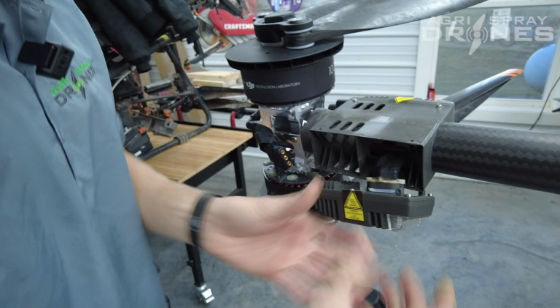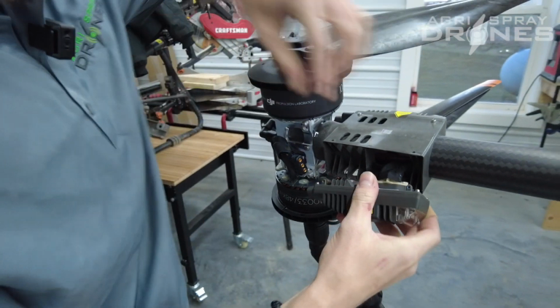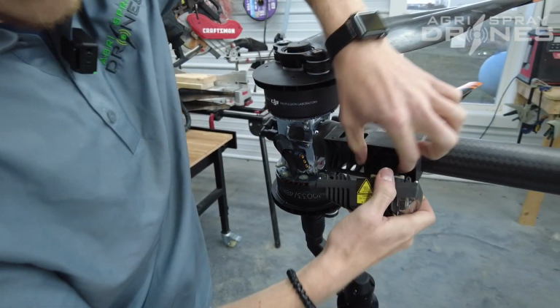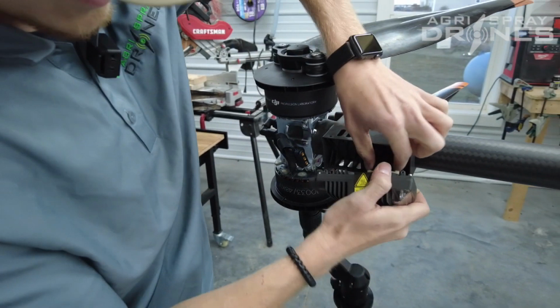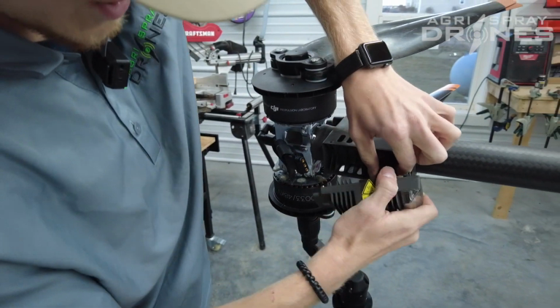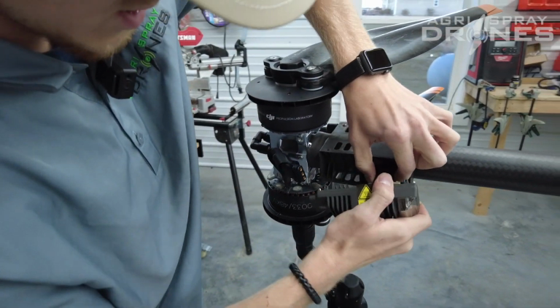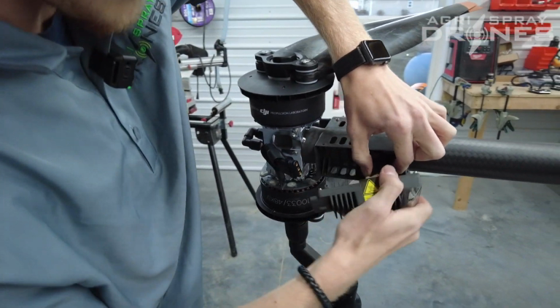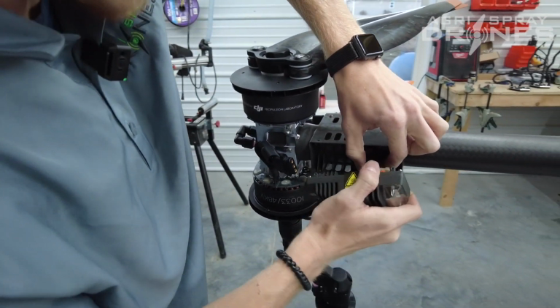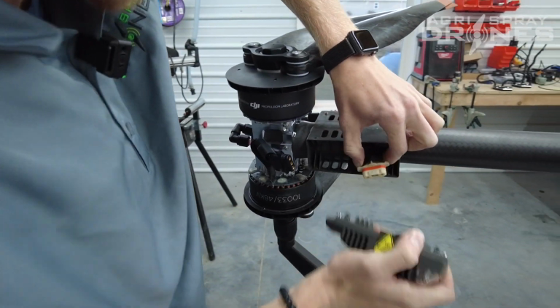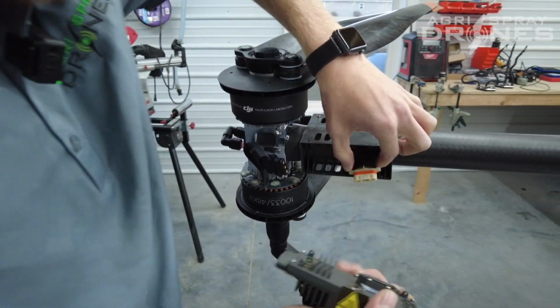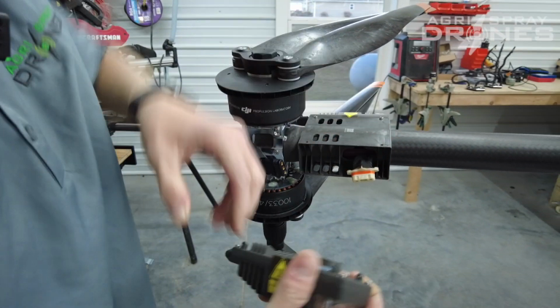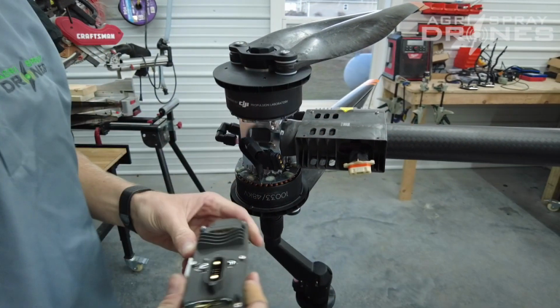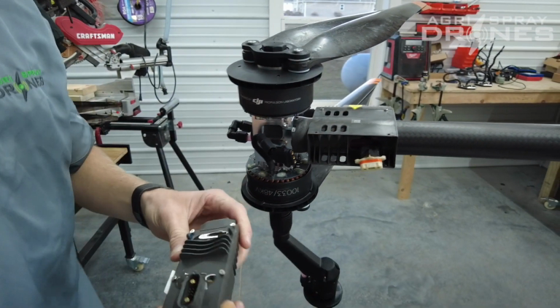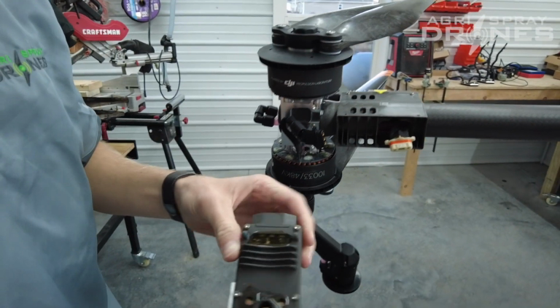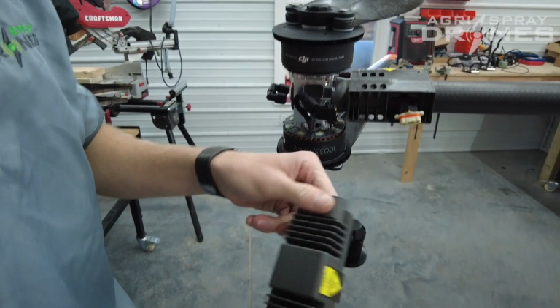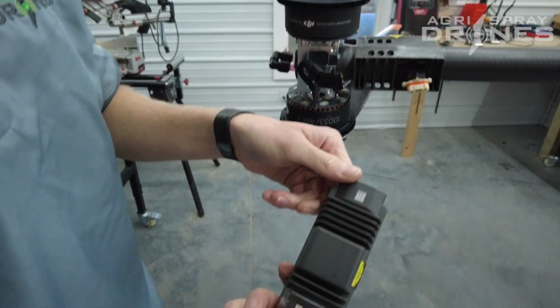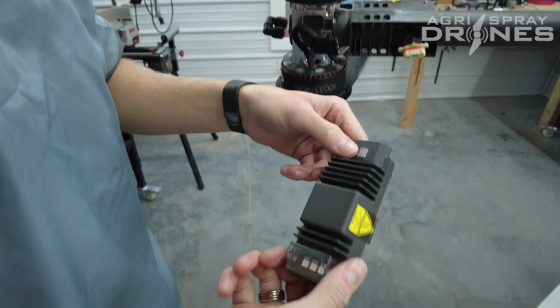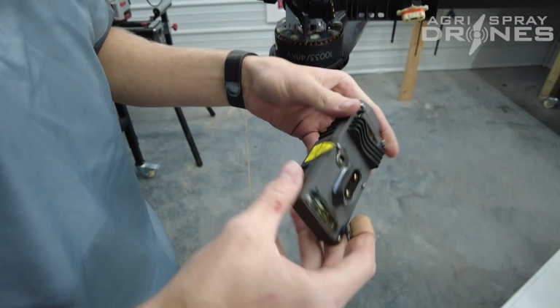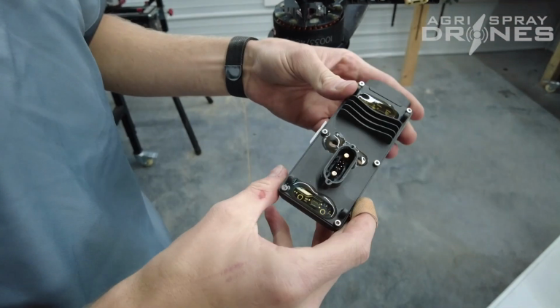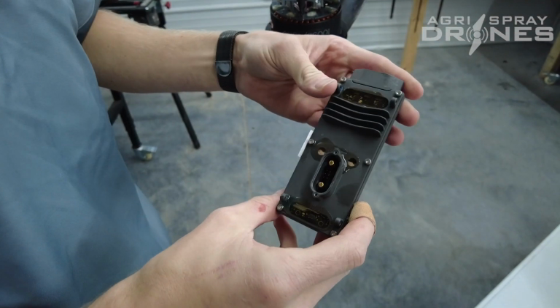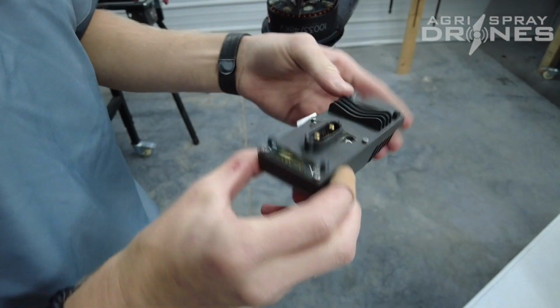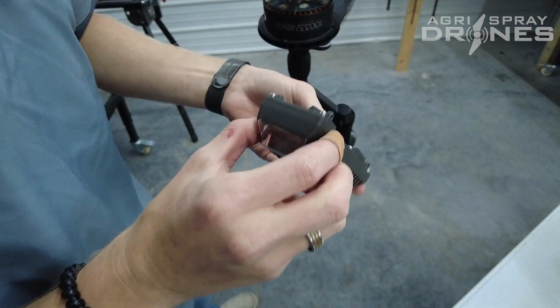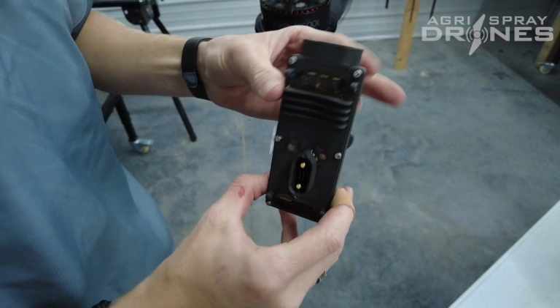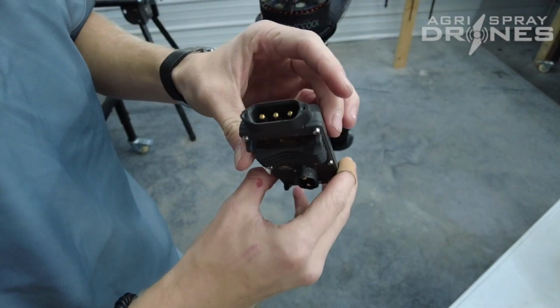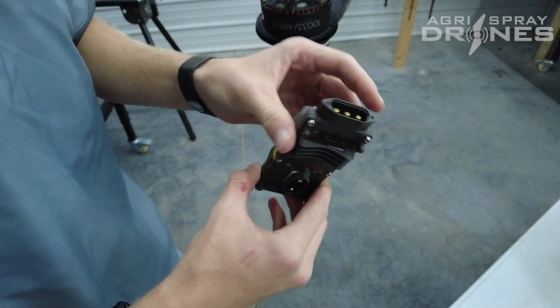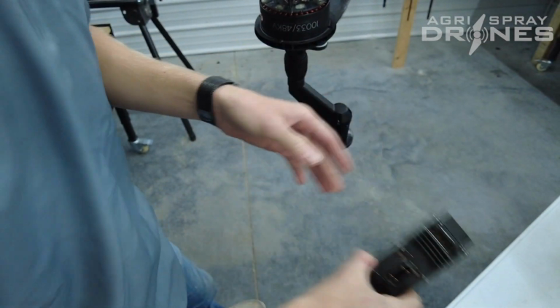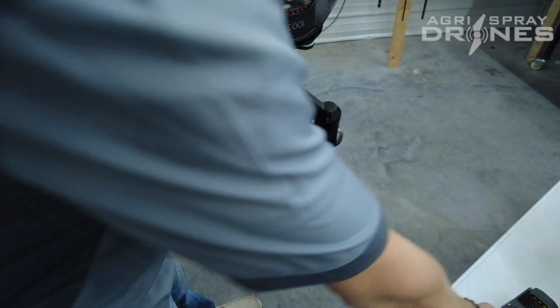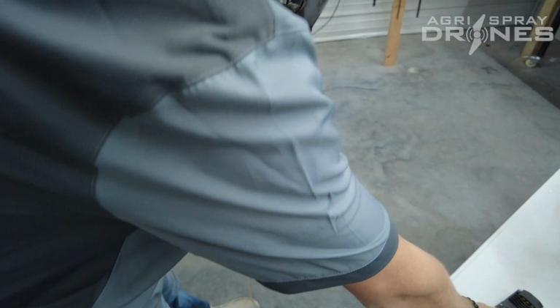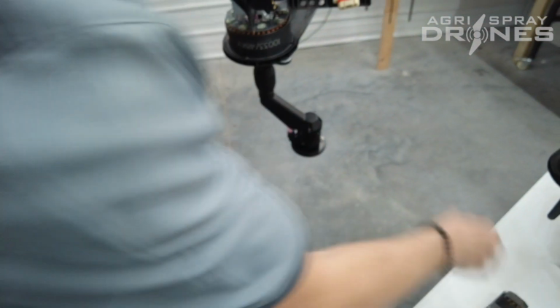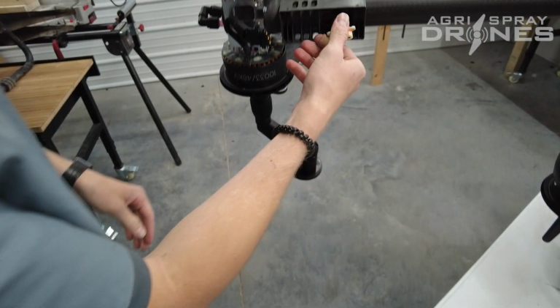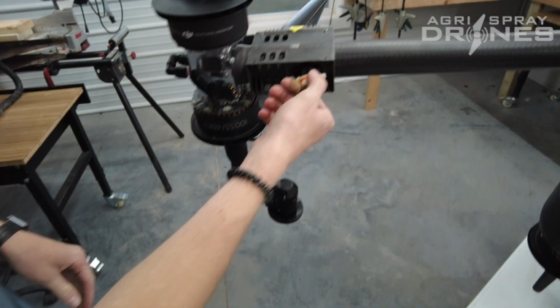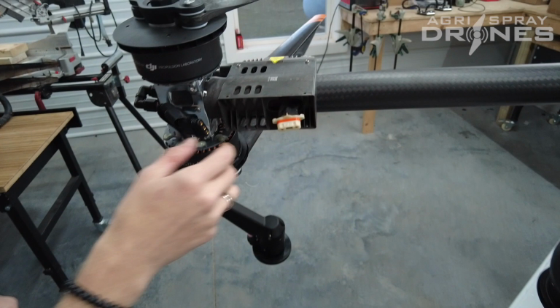Once that's done, it should just unplug like the other one. And there you go — here's a good look at your T40 ESC and your plugs.